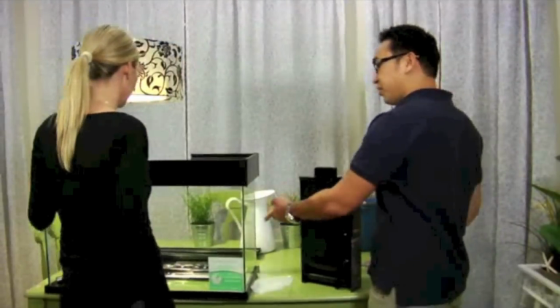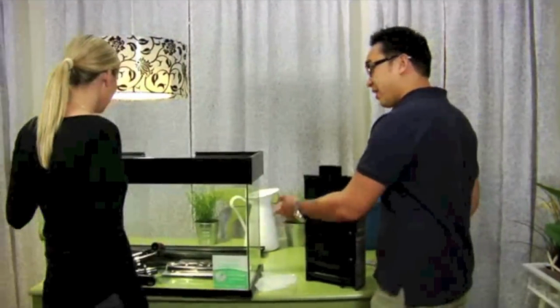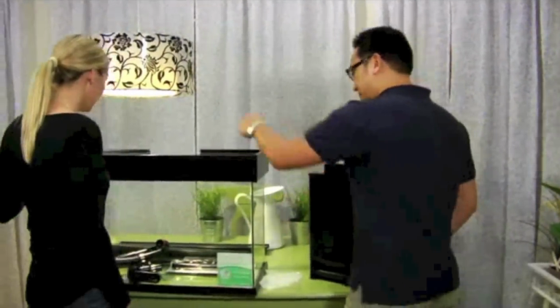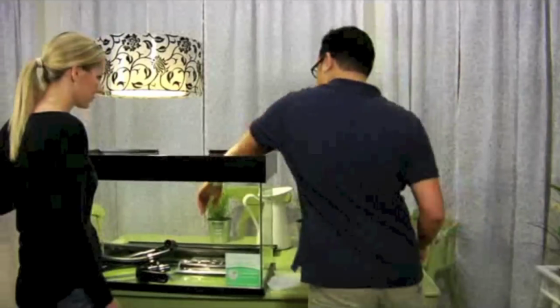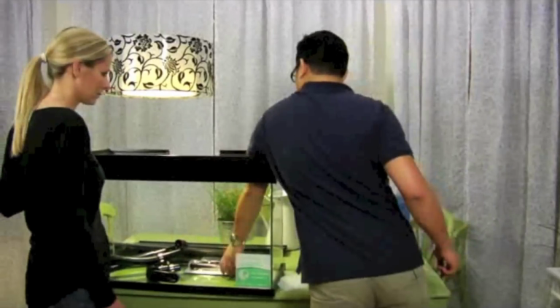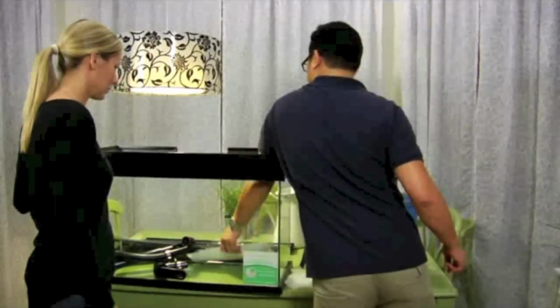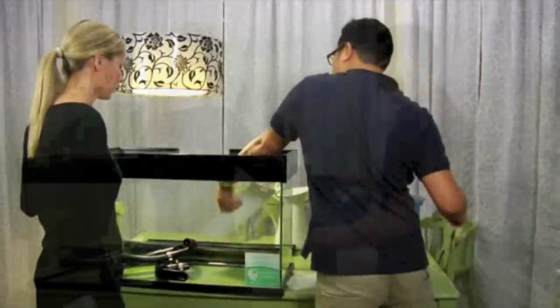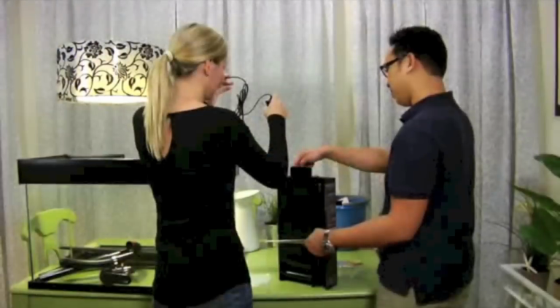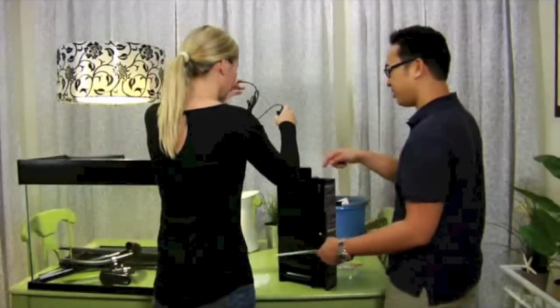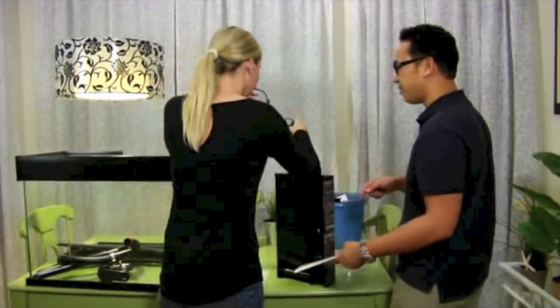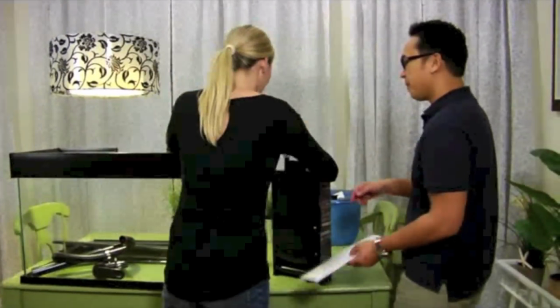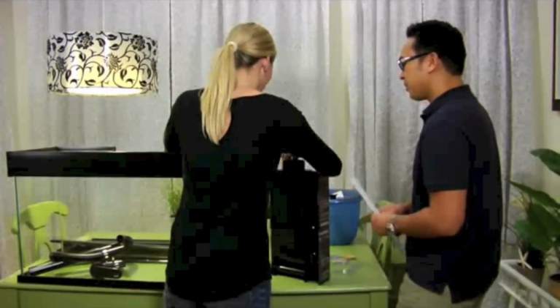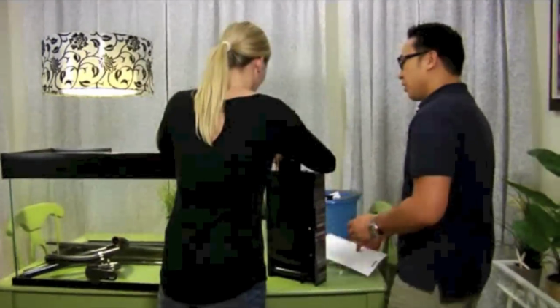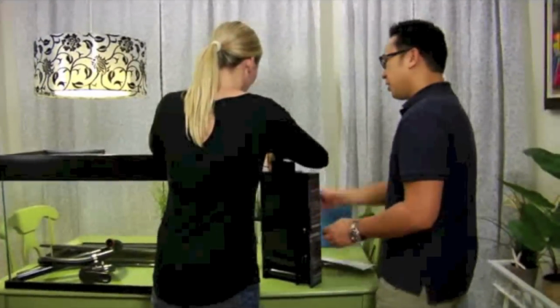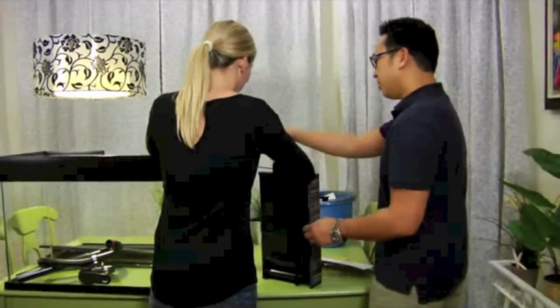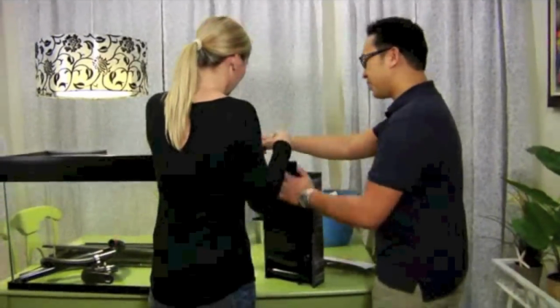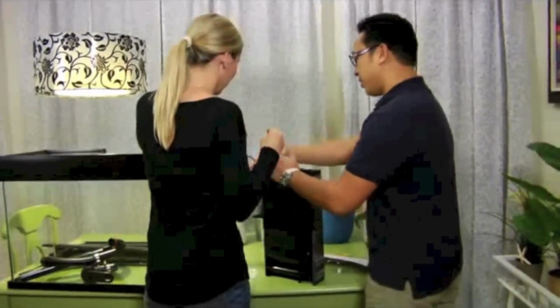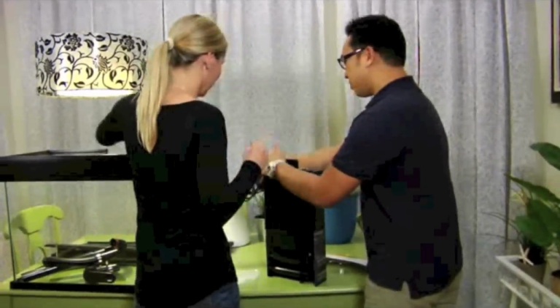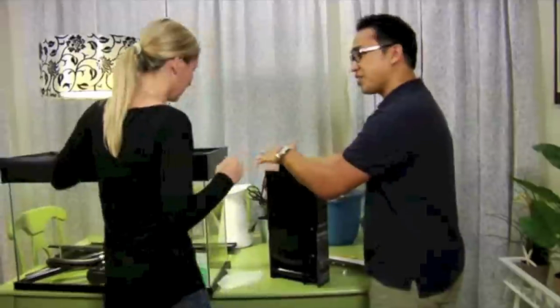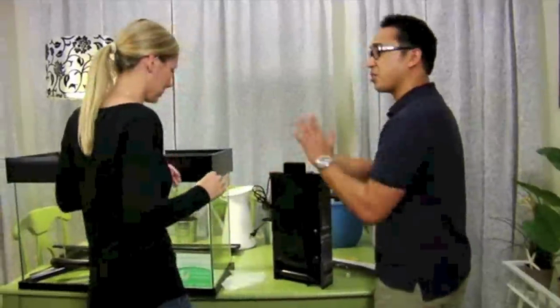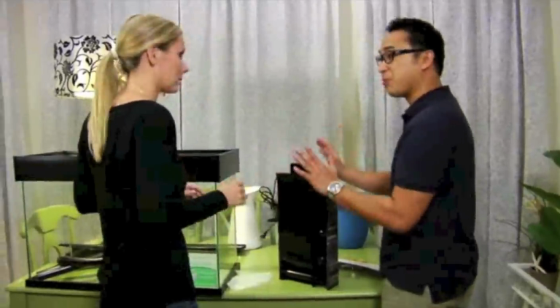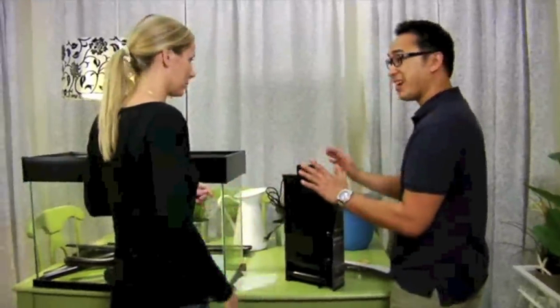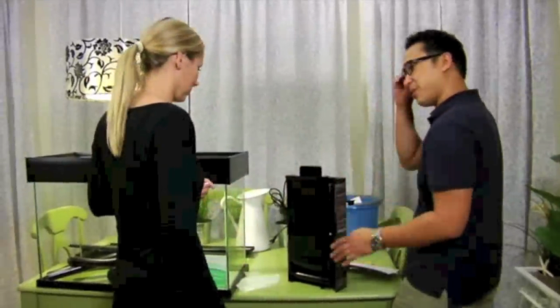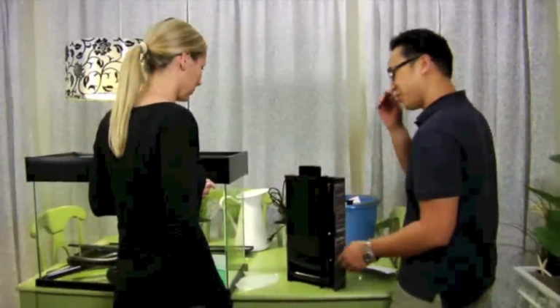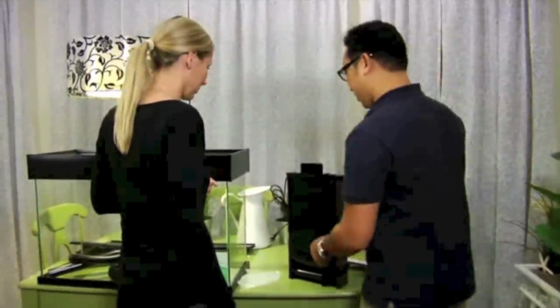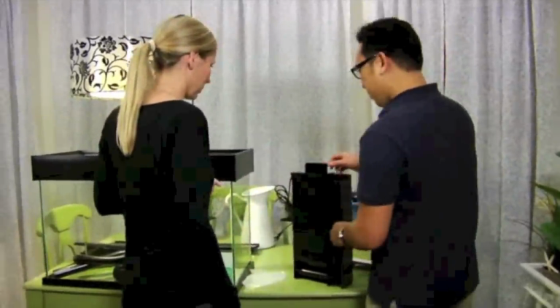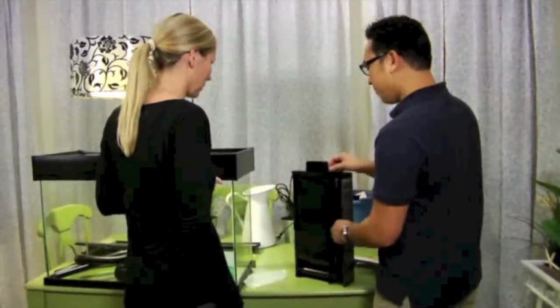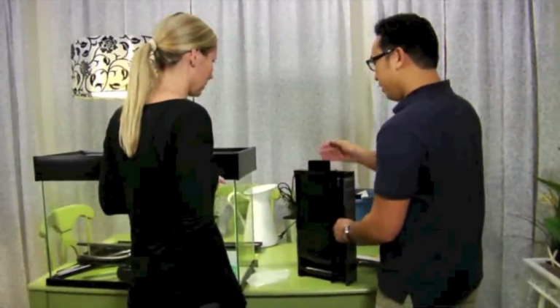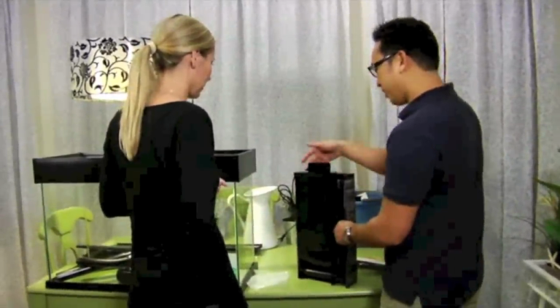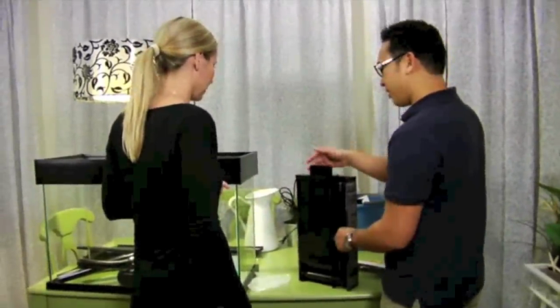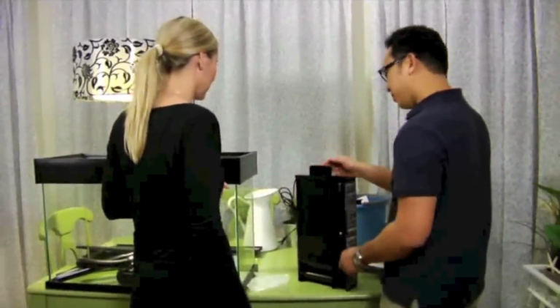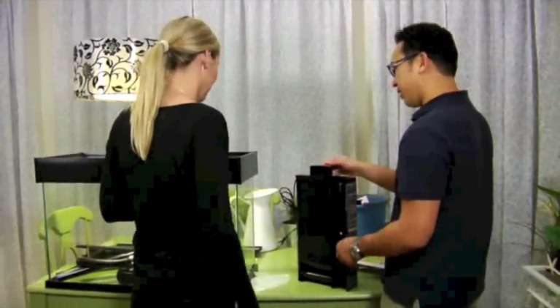We're going to do the heater now. Super easy — it just slides in there. No need to adjust it; it's already been preset to the right temperature for you. That's the heater.